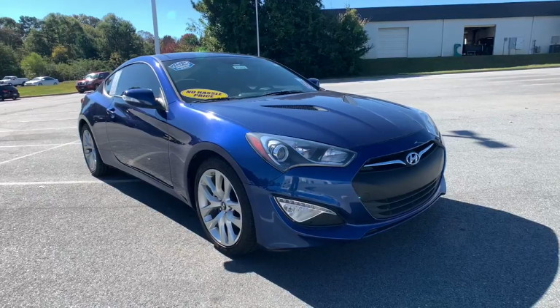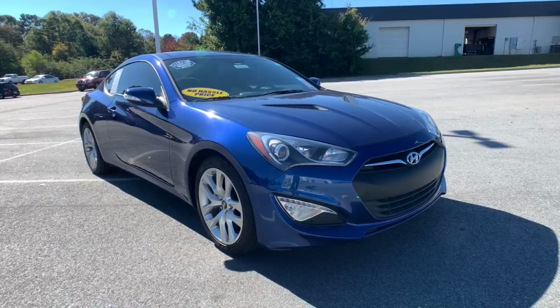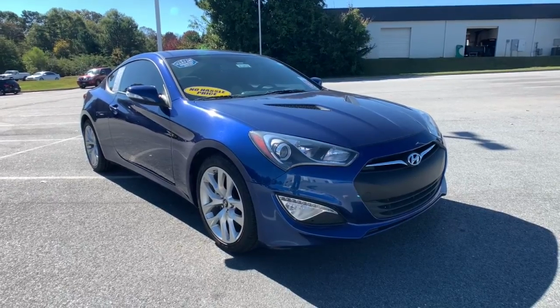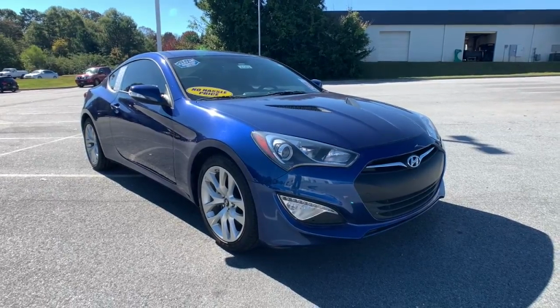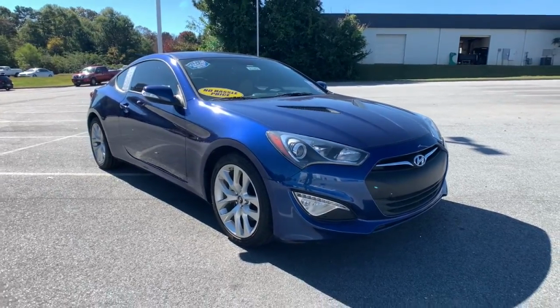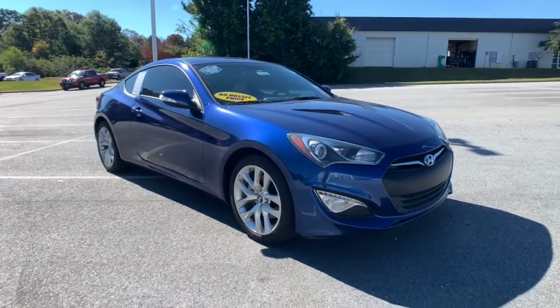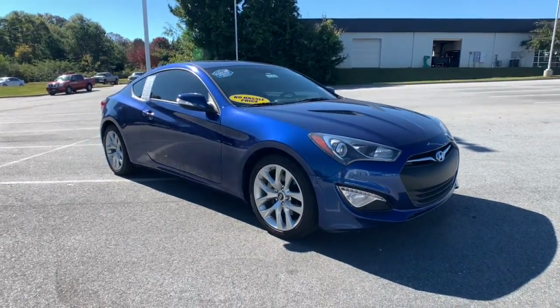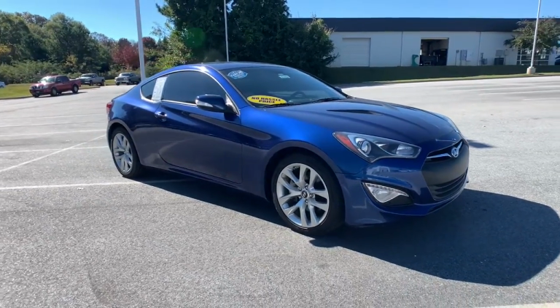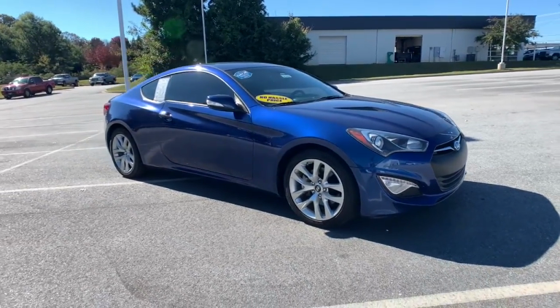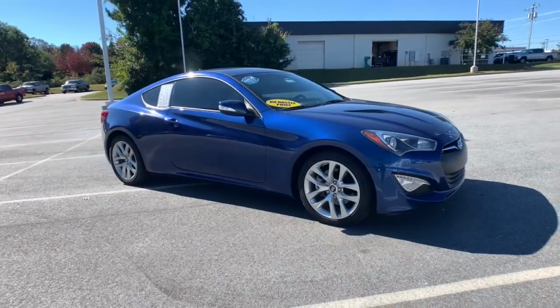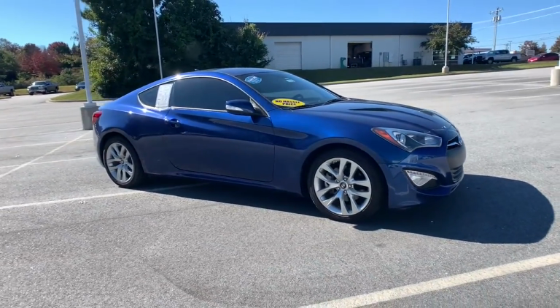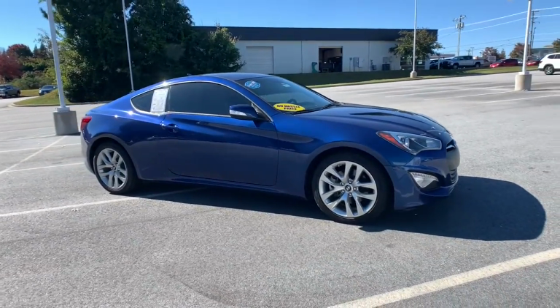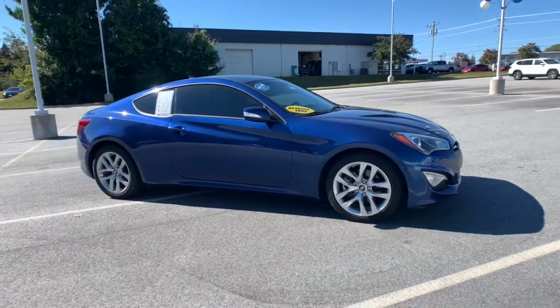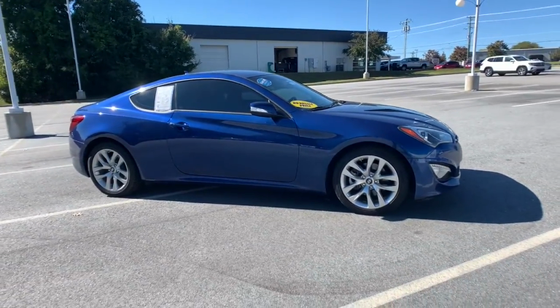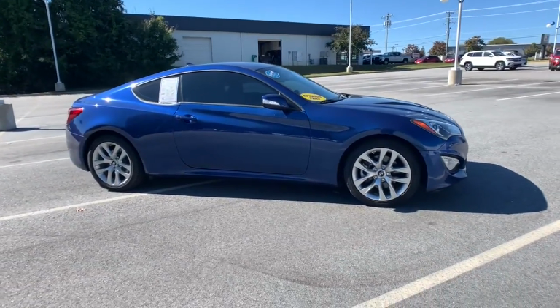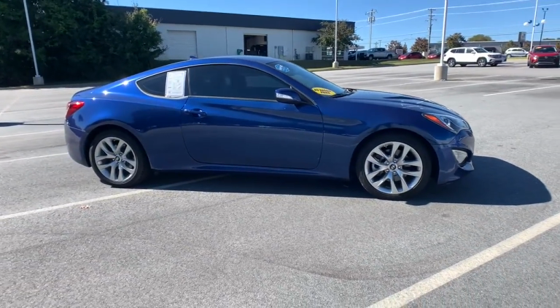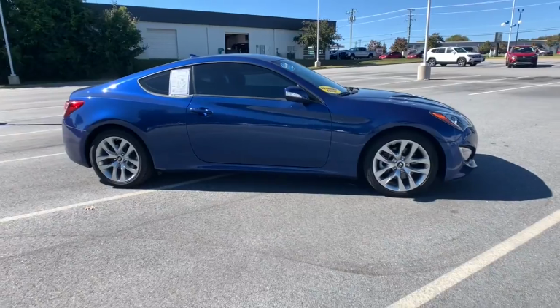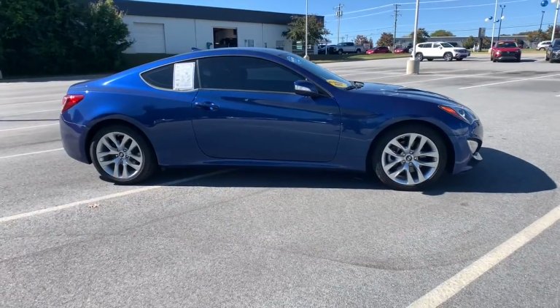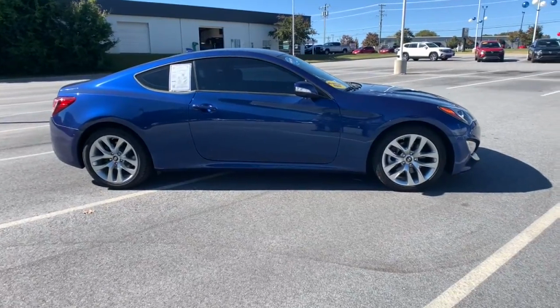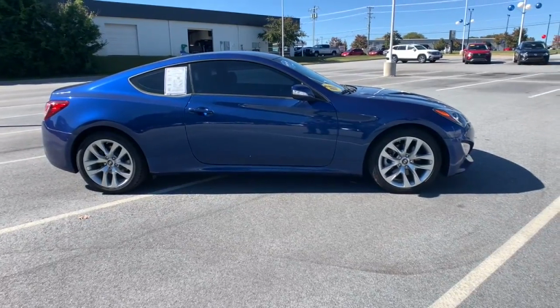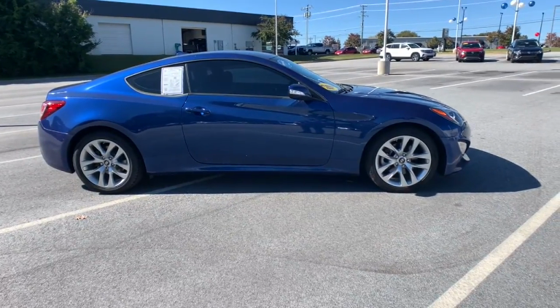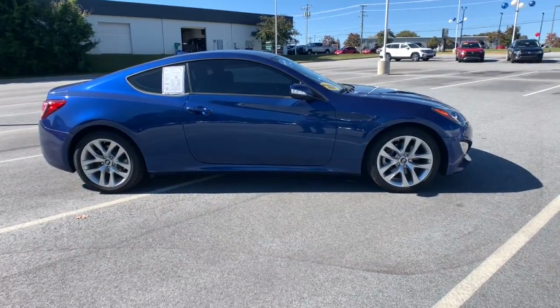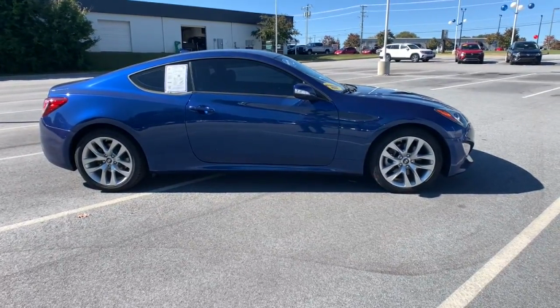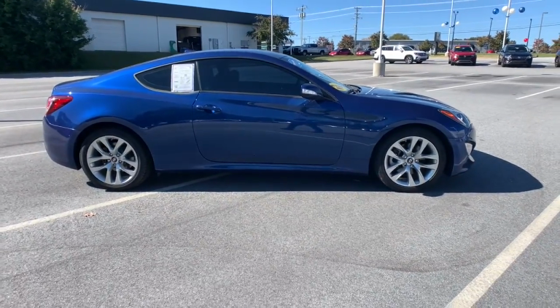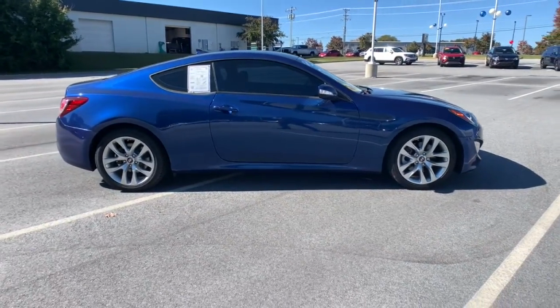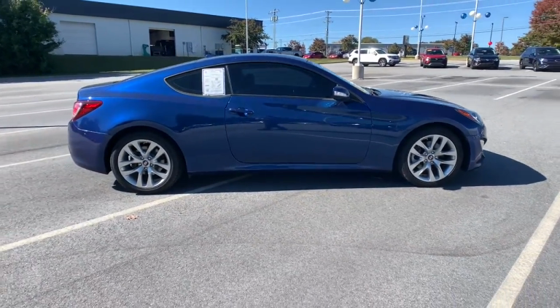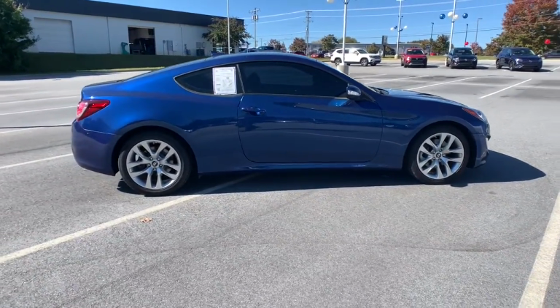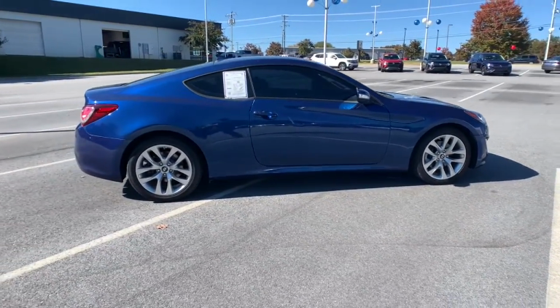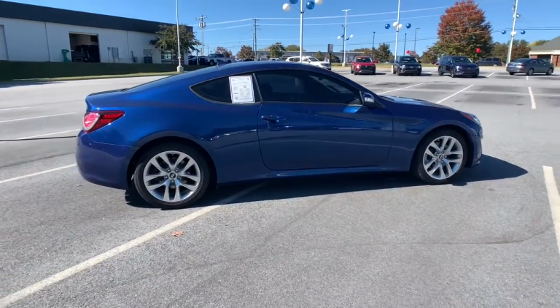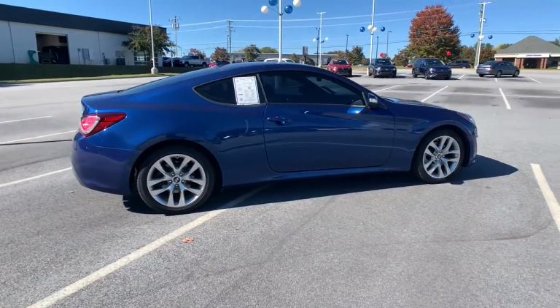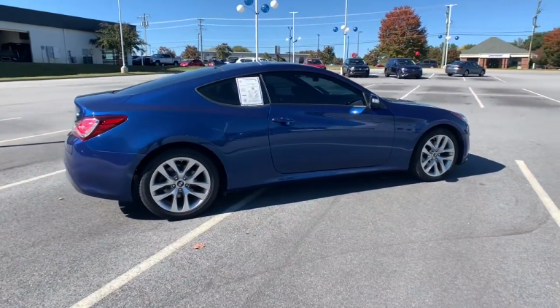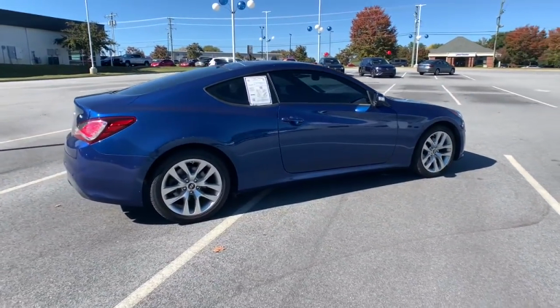Go home happy with the 2016 Hyundai Genesis Coupe. With less than 60,000 miles on the odometer, this vehicle stands out from the rest.